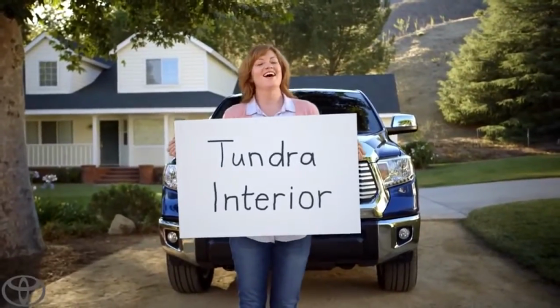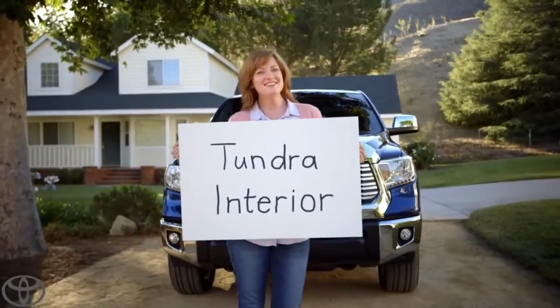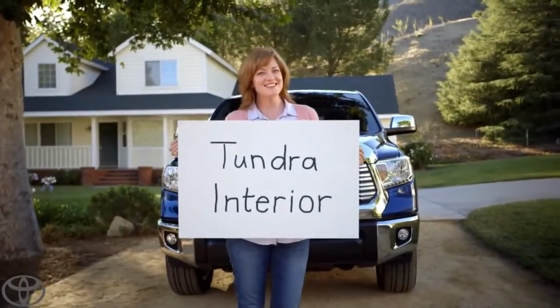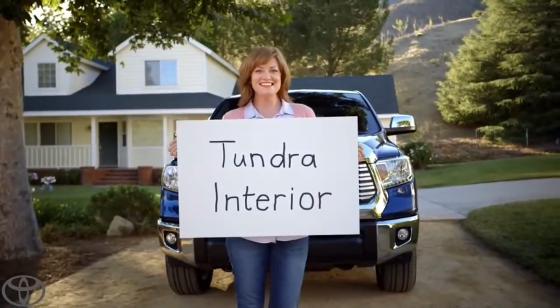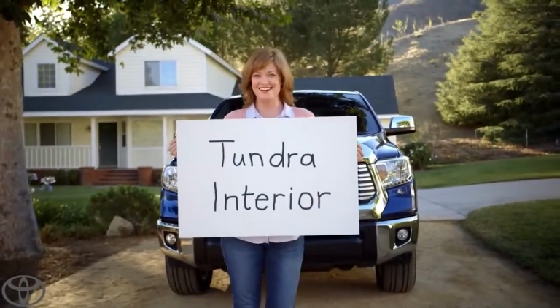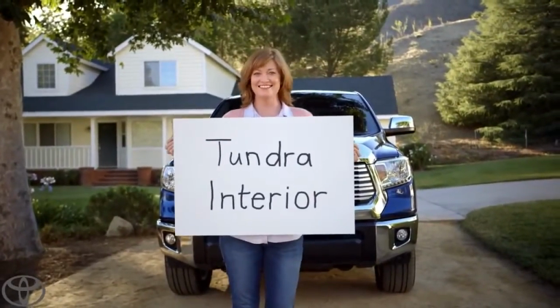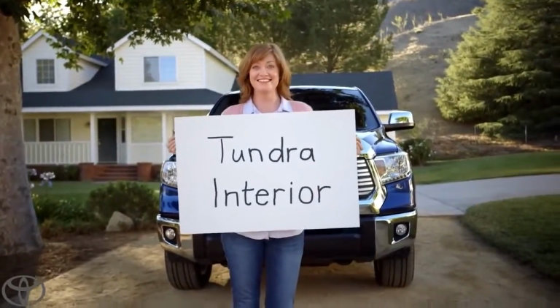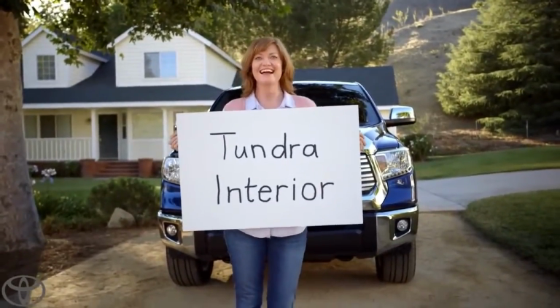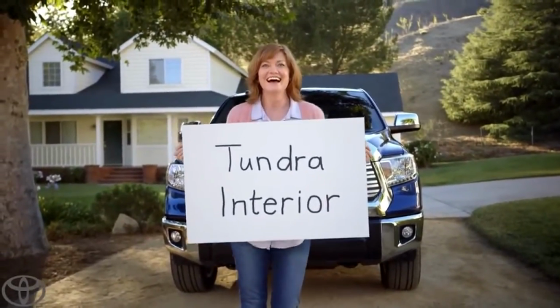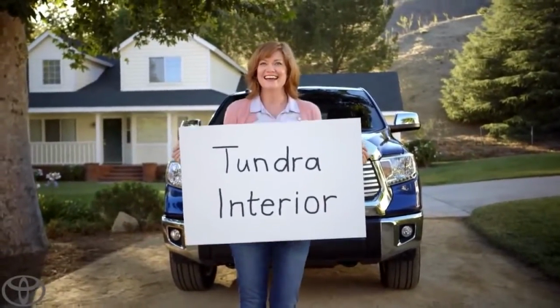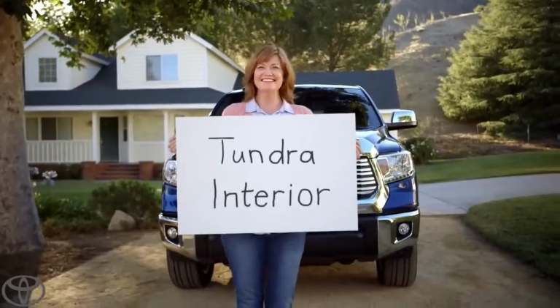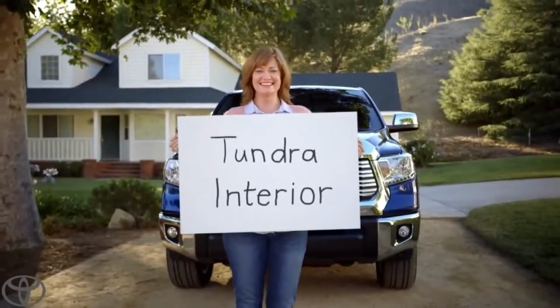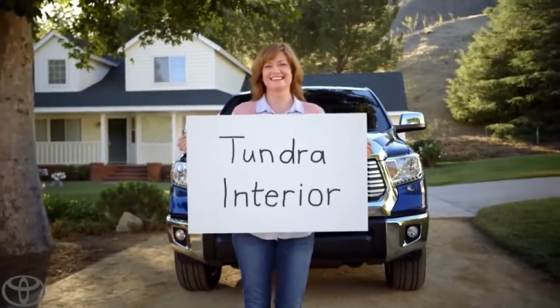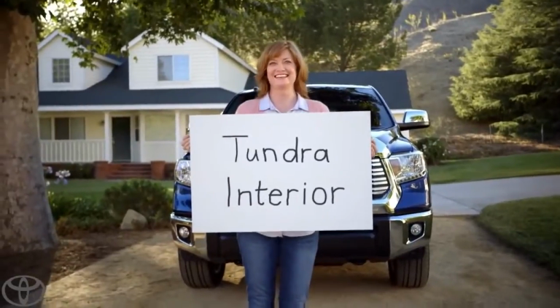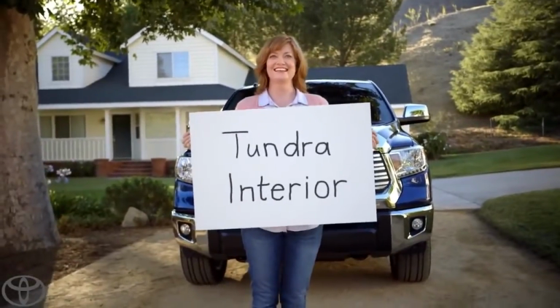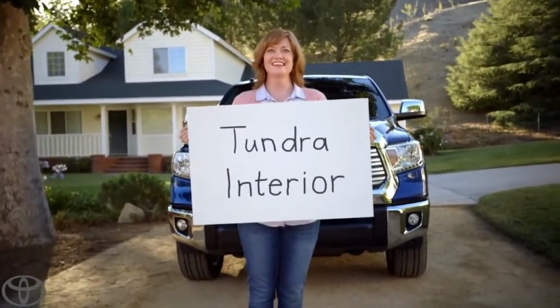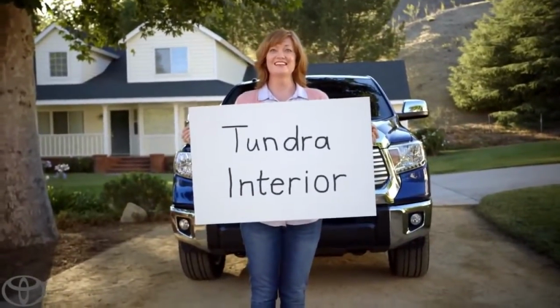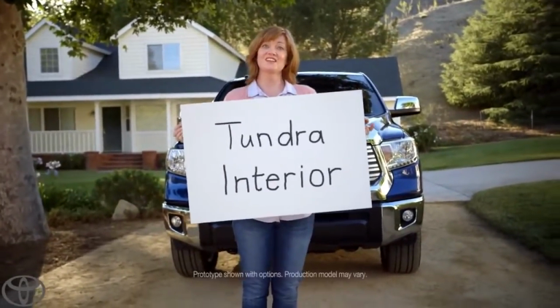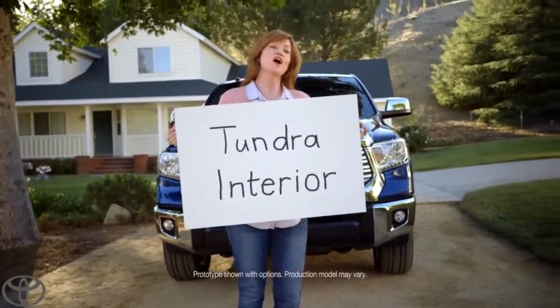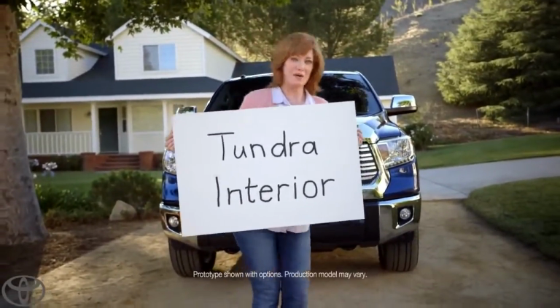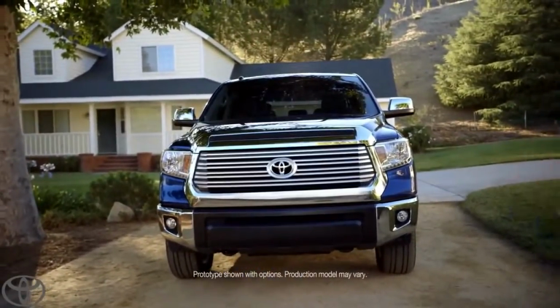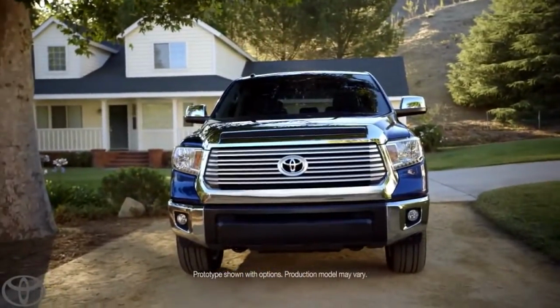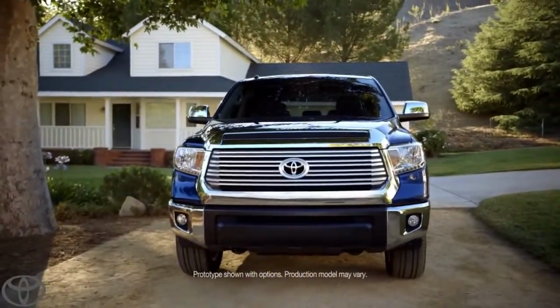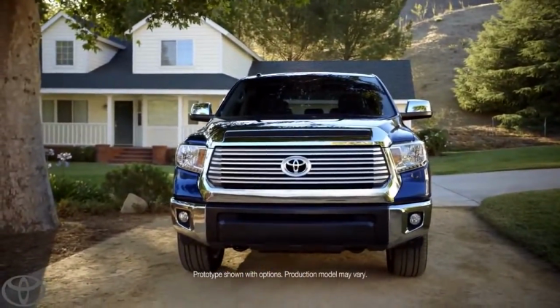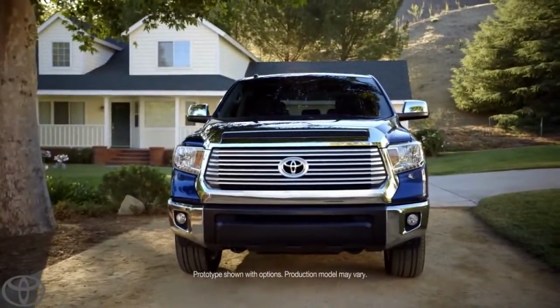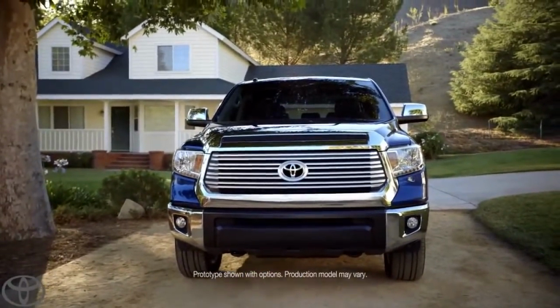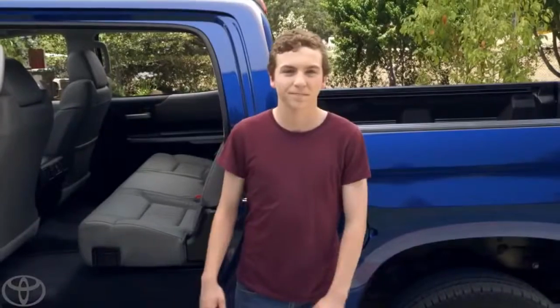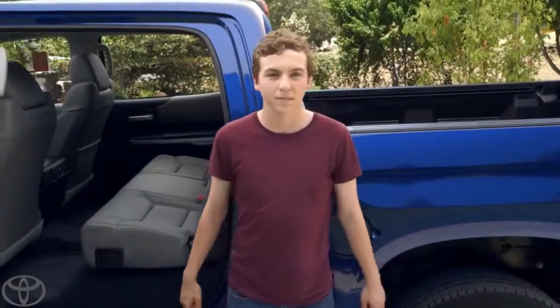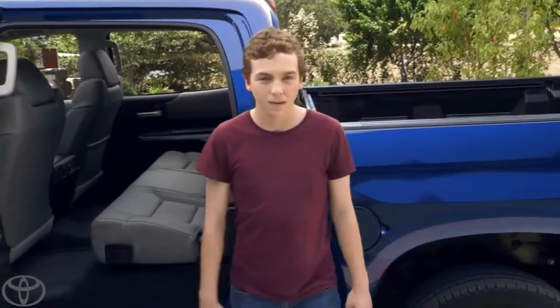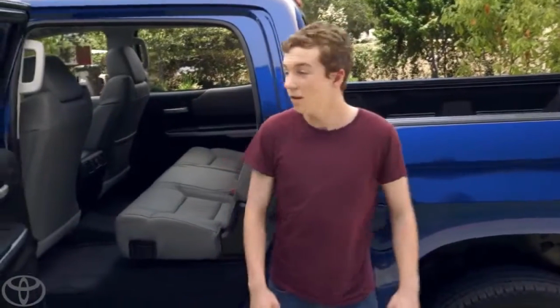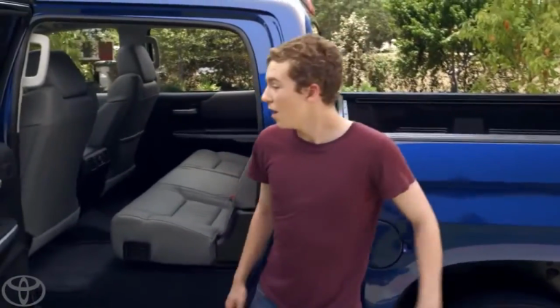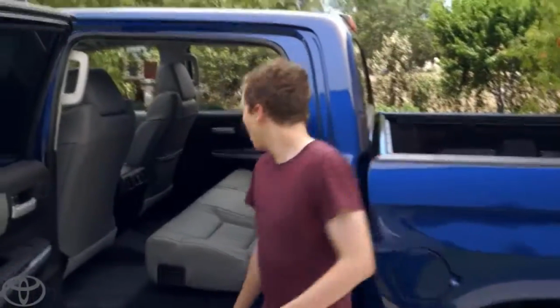Our new Tundra's interior. That was so great. All right, Tanner, let's show them.